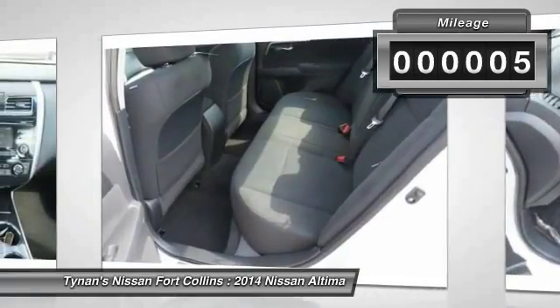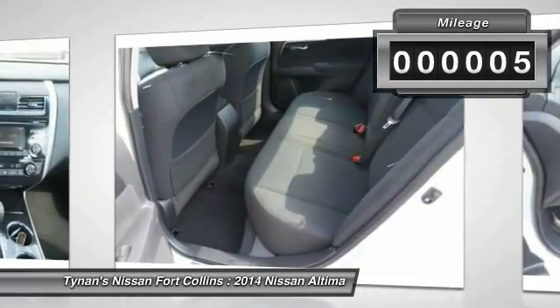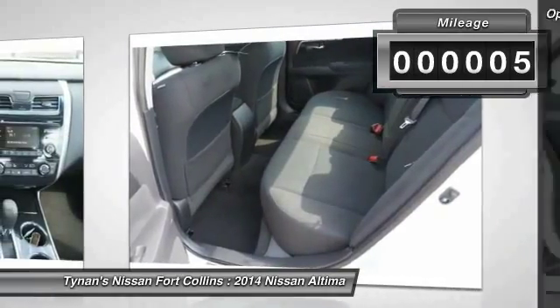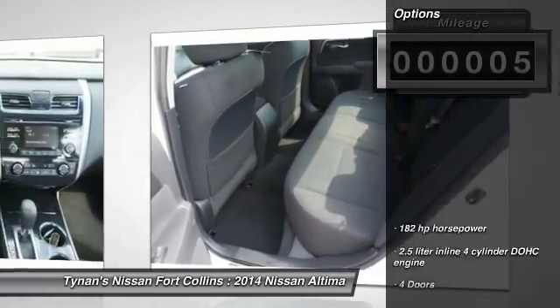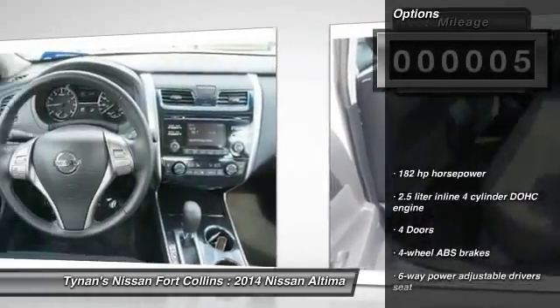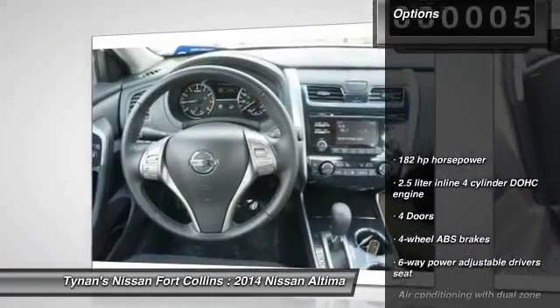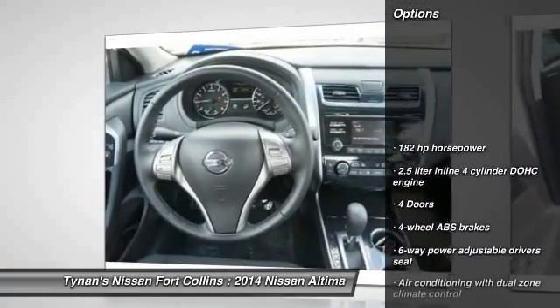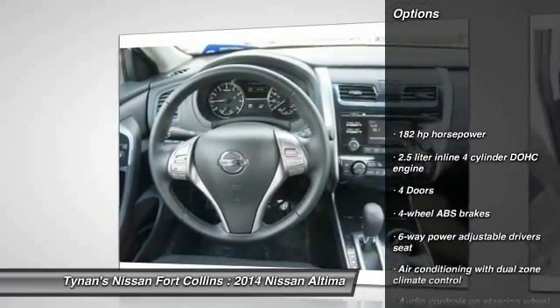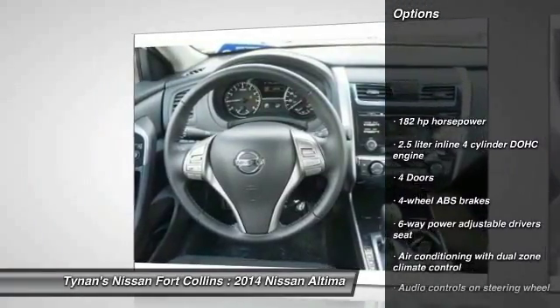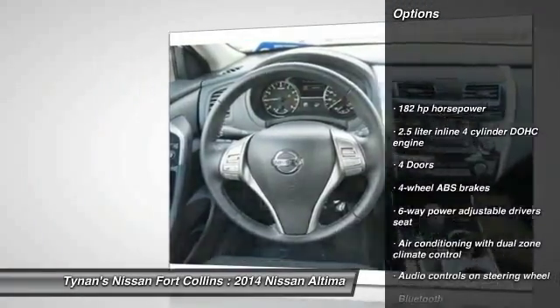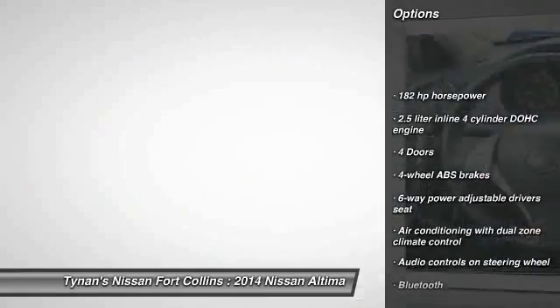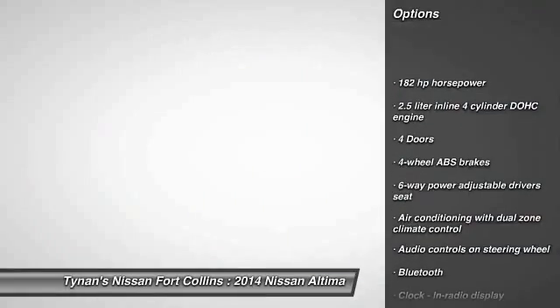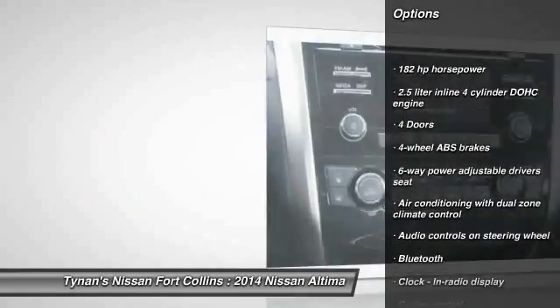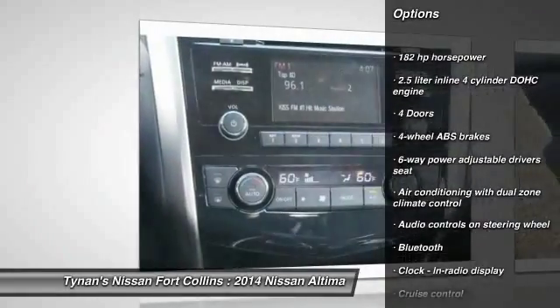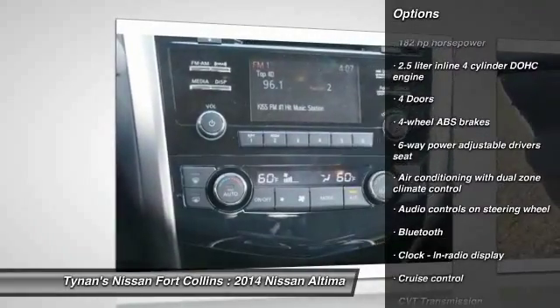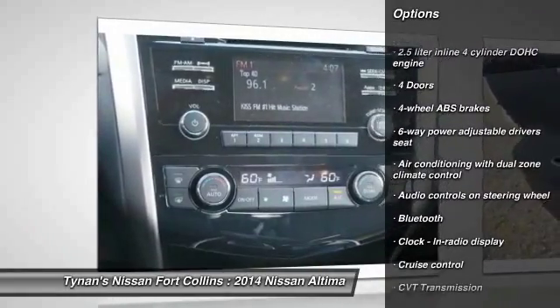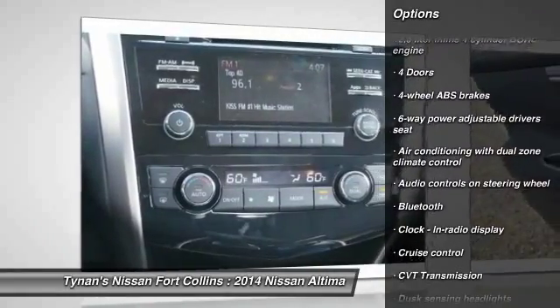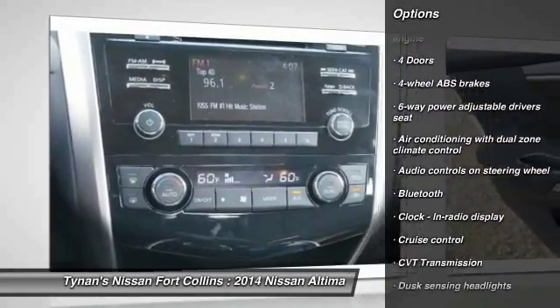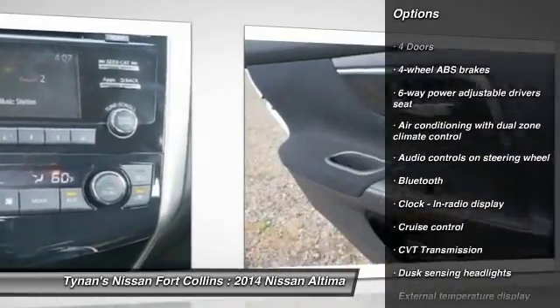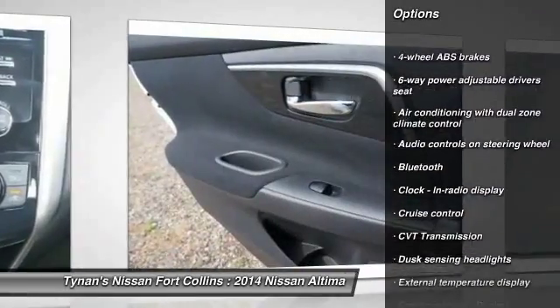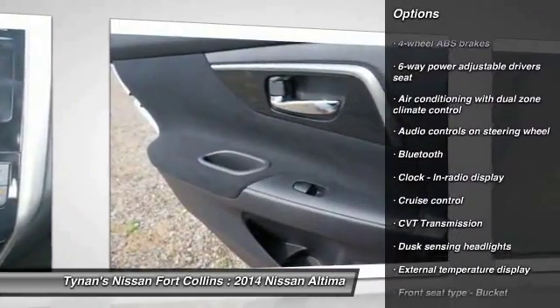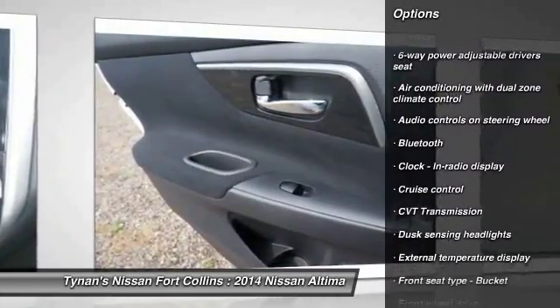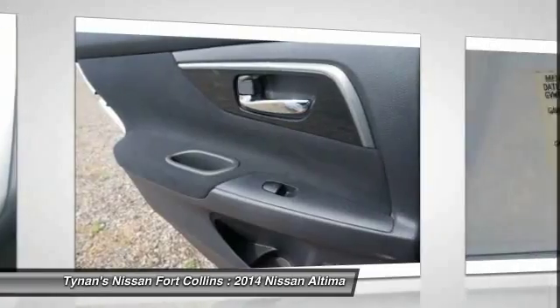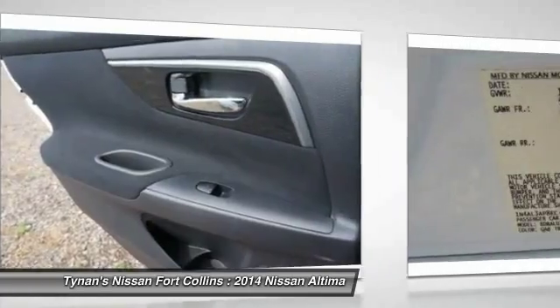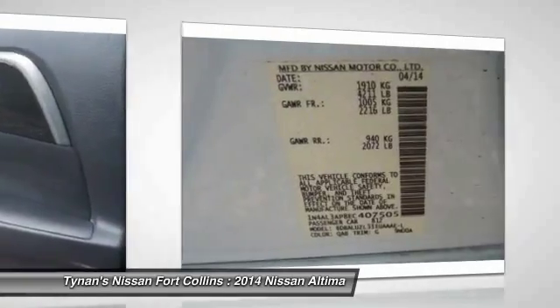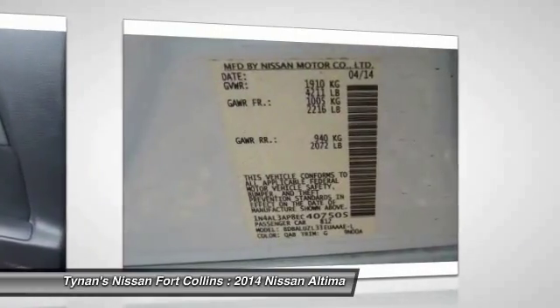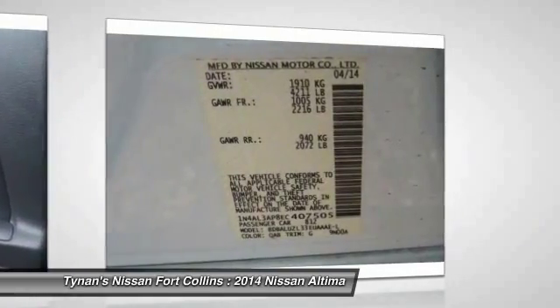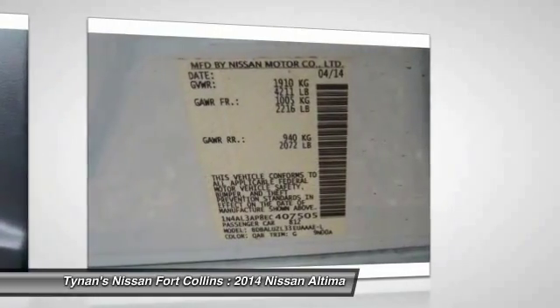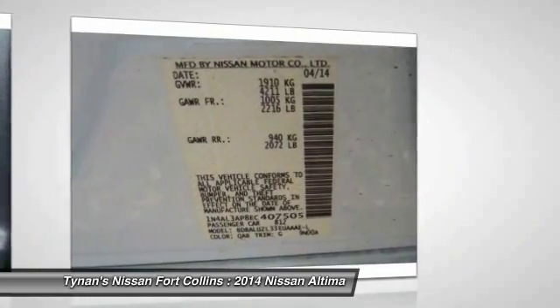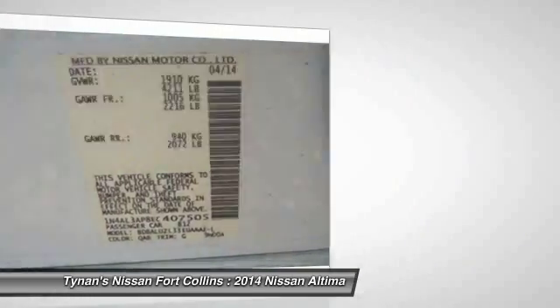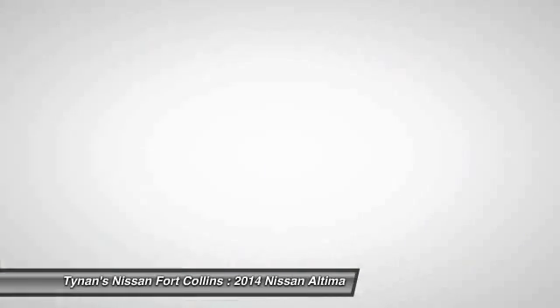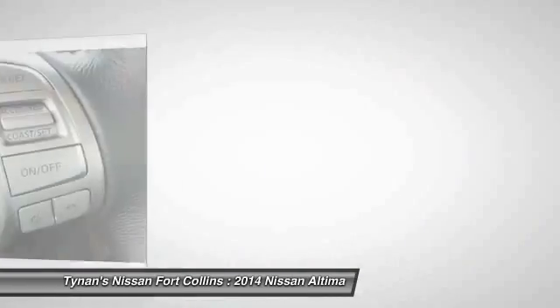Here are some of this vehicle's great options: stability control, traction control, remote engine start, airbags, front-wheel drive, cruise control, Bluetooth, trip computer, passenger airbag, power windows.